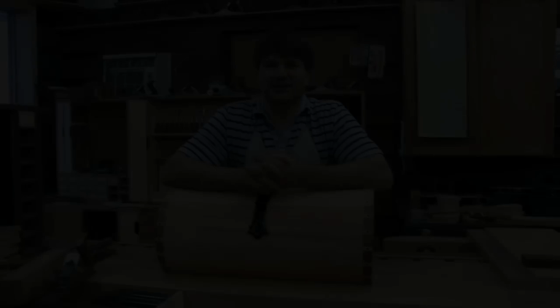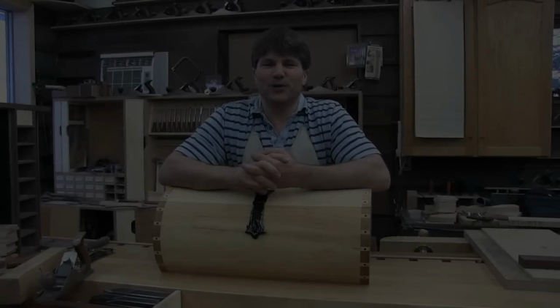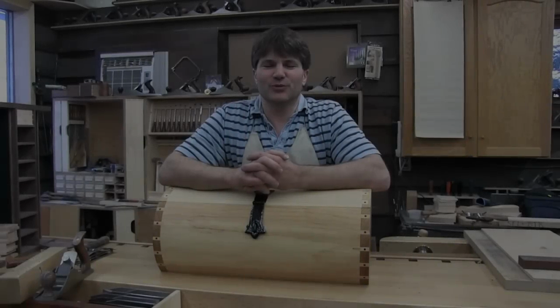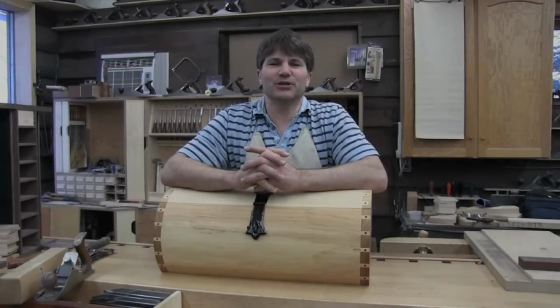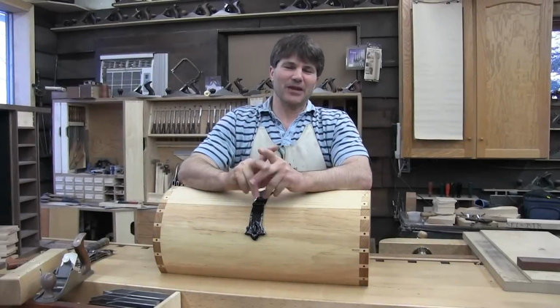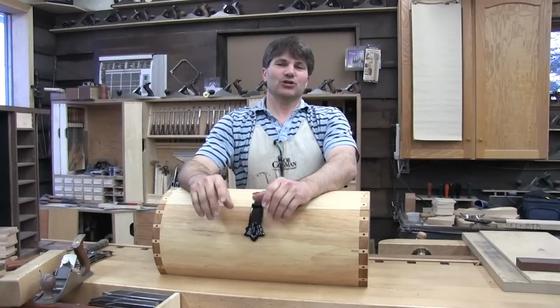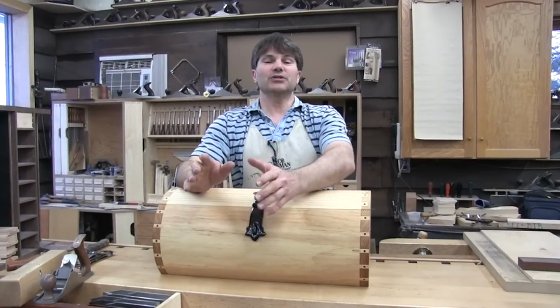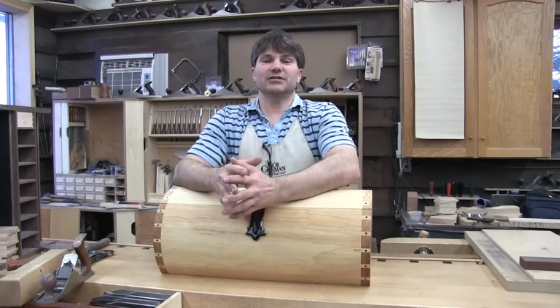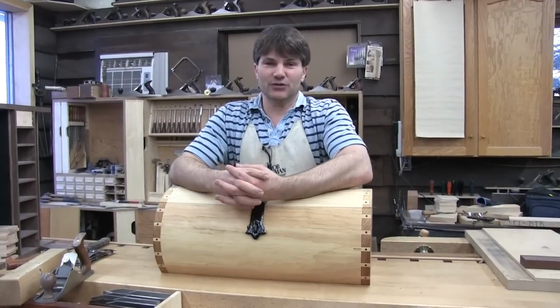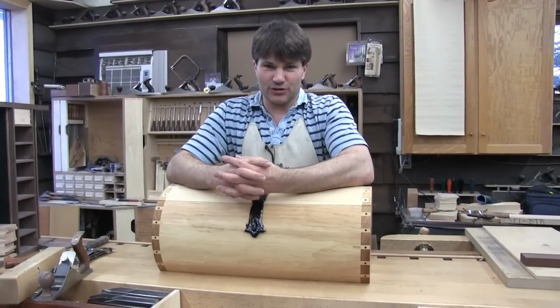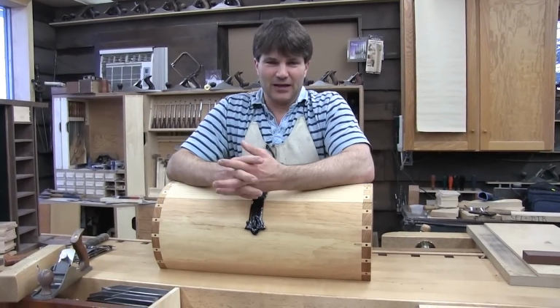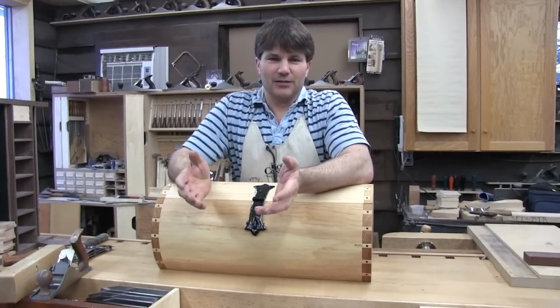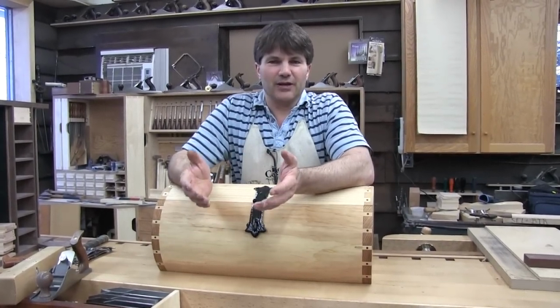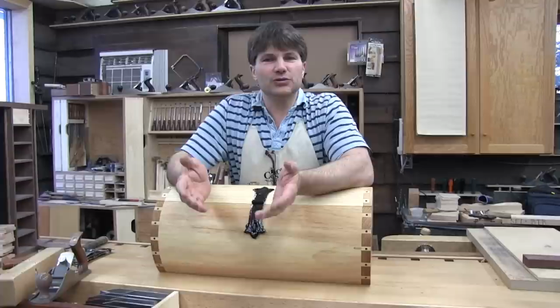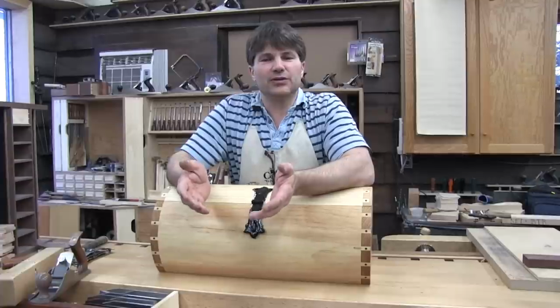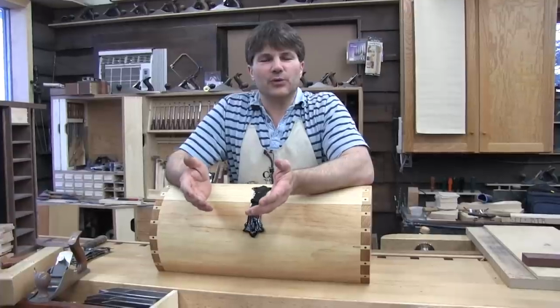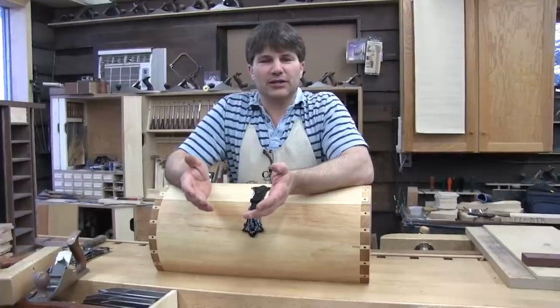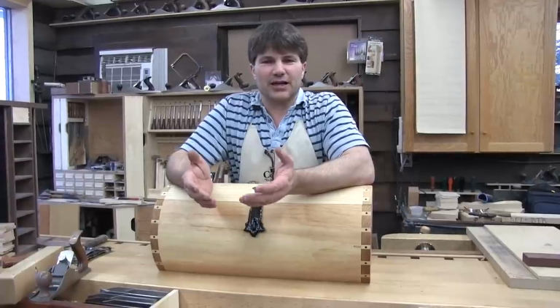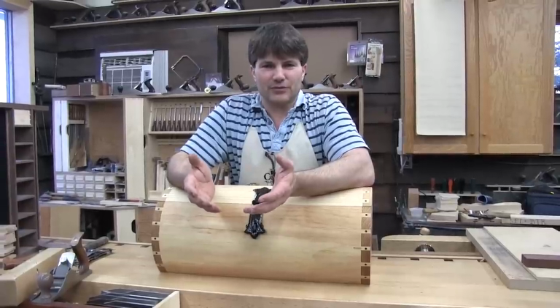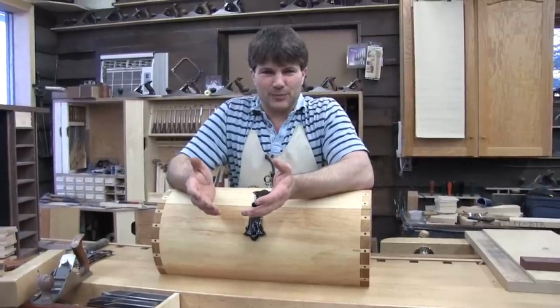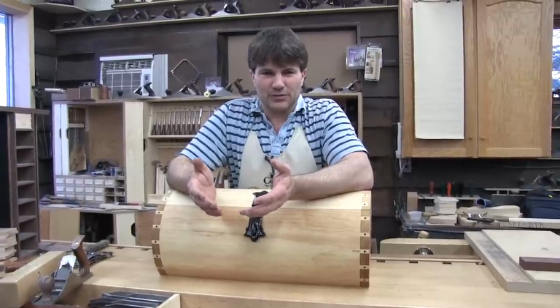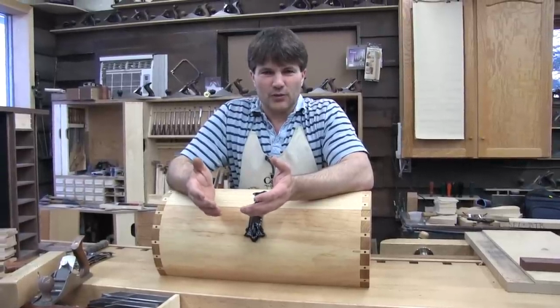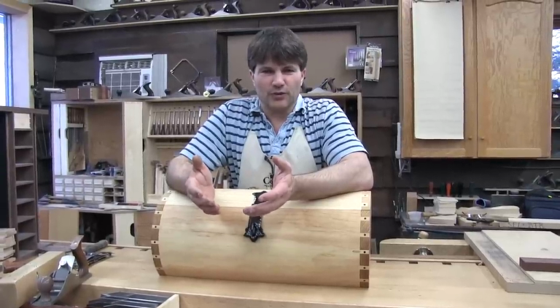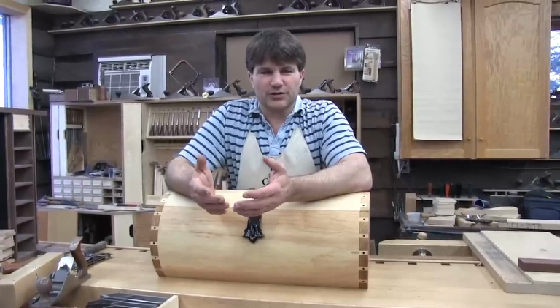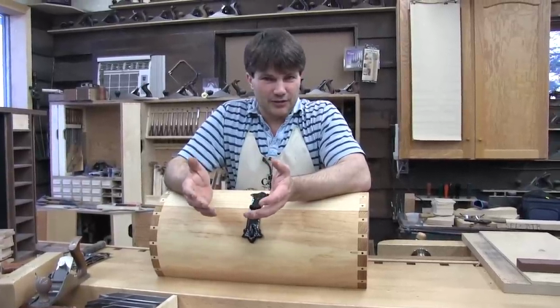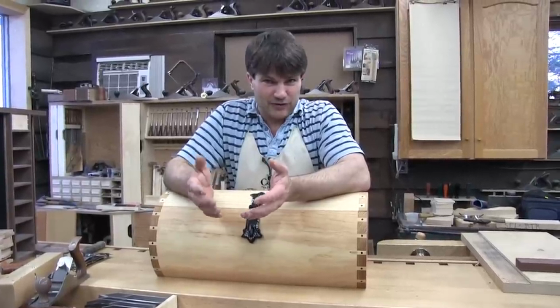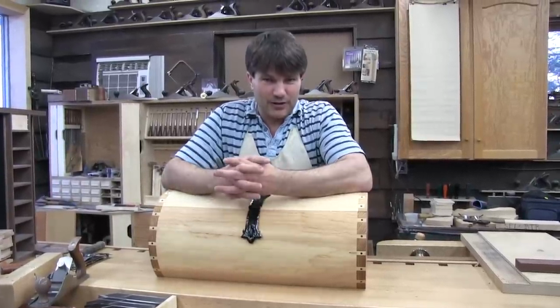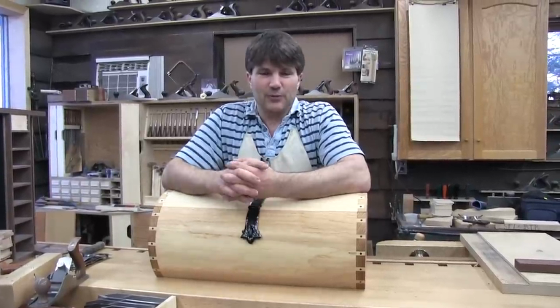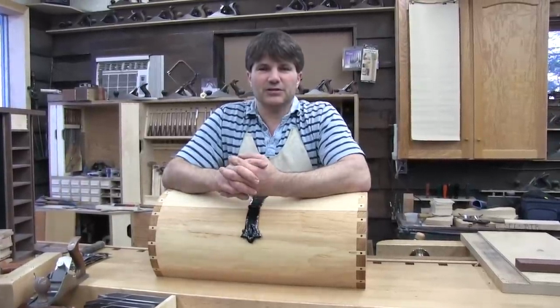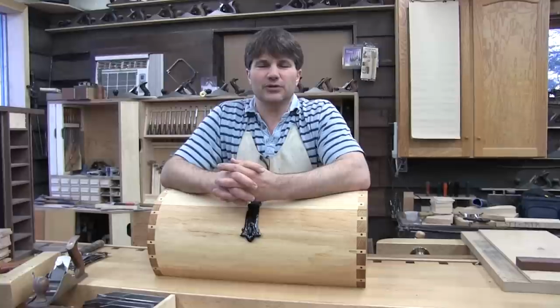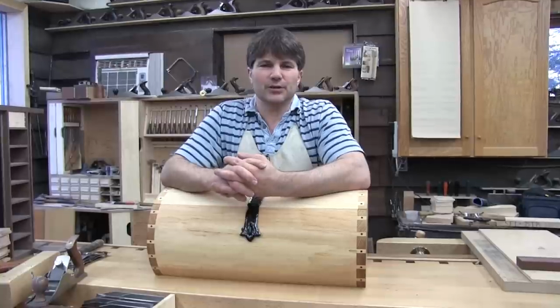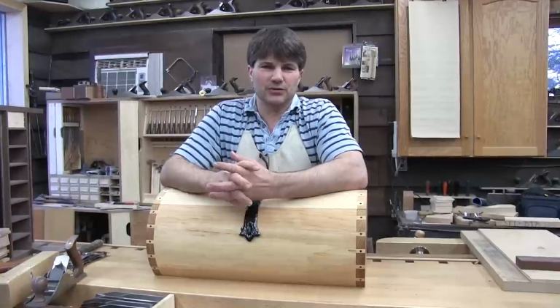Hi, I'm Rob Cosman. Welcome to my shop. I want to show you what we just finished in the hand tool workshop. Every Tuesday and Thursday we broadcast a half-hour training episode where we build furniture starting from rough lumber and finish it using nothing but hand tools.